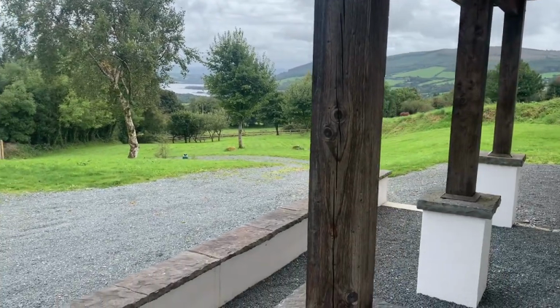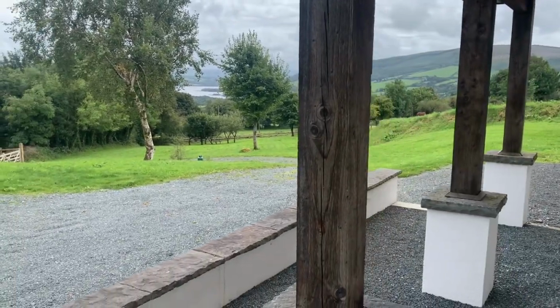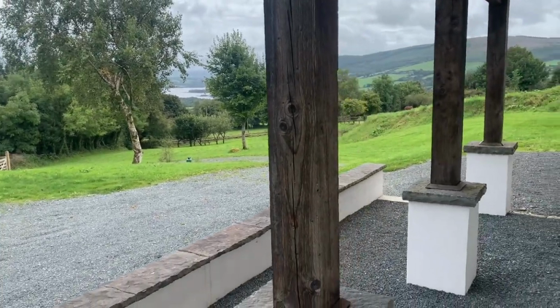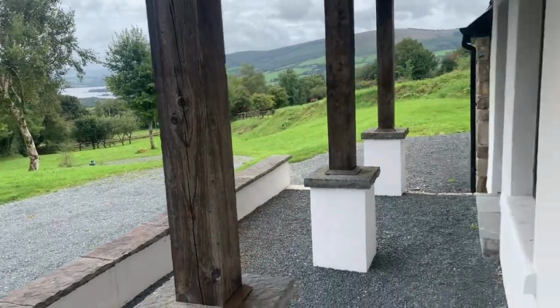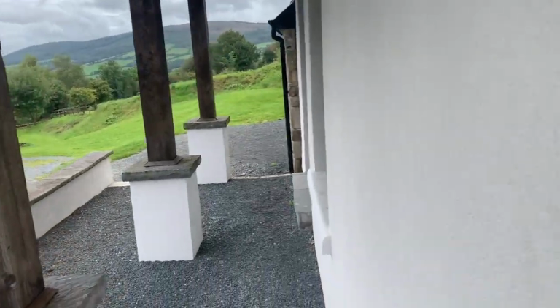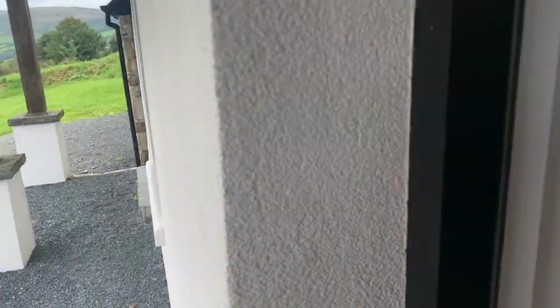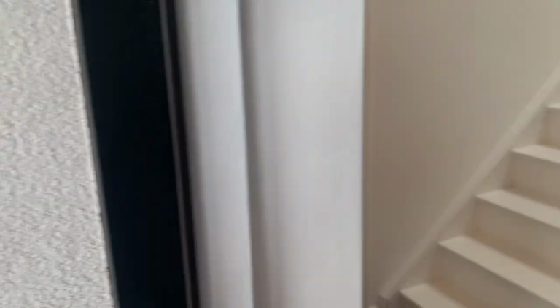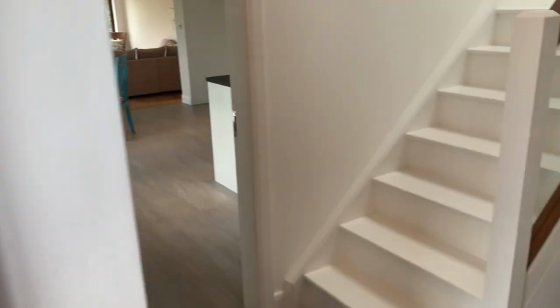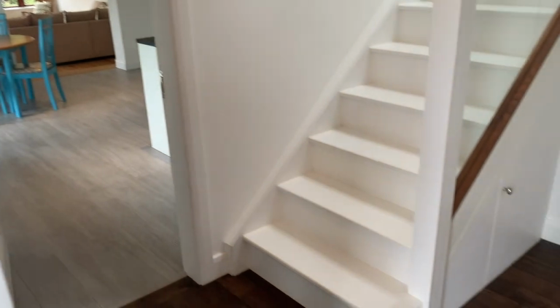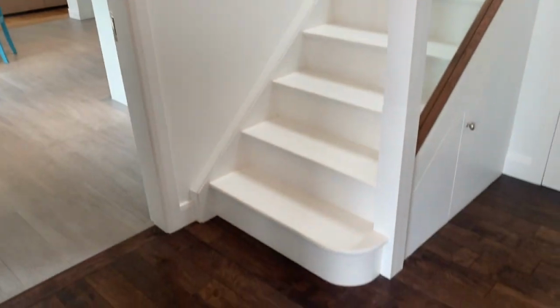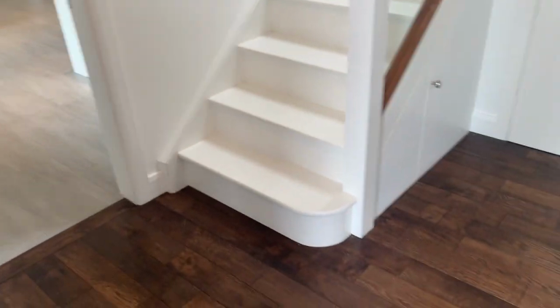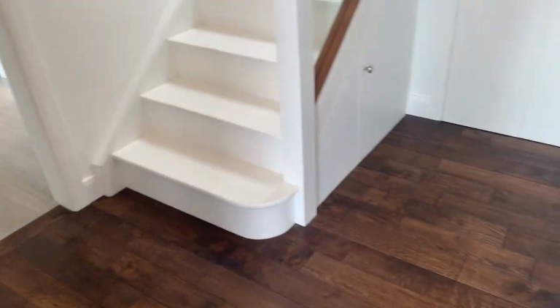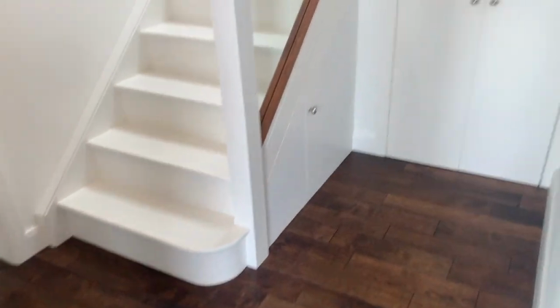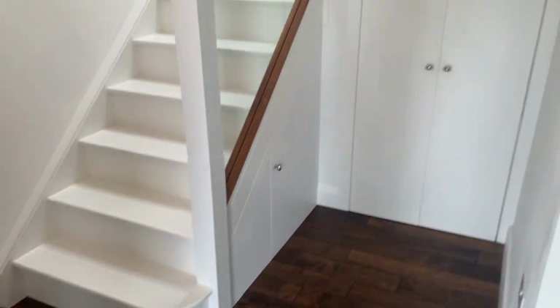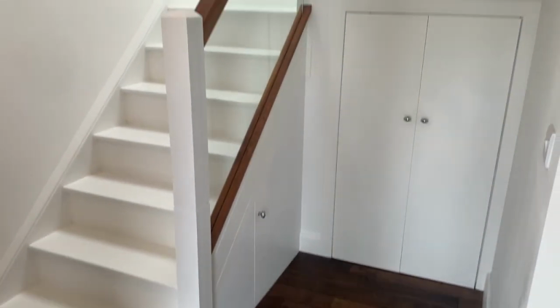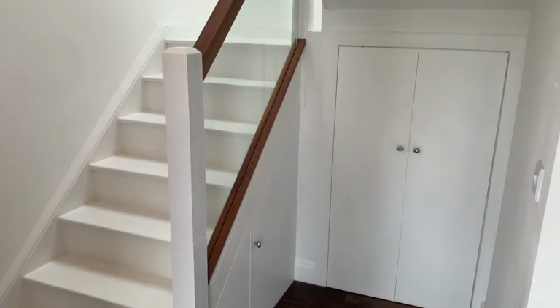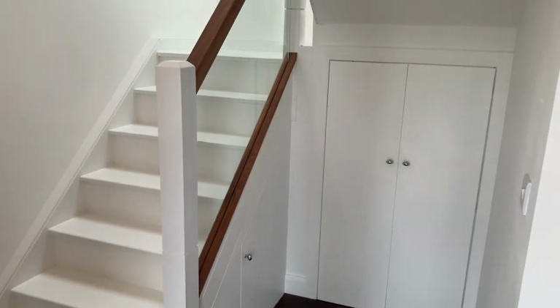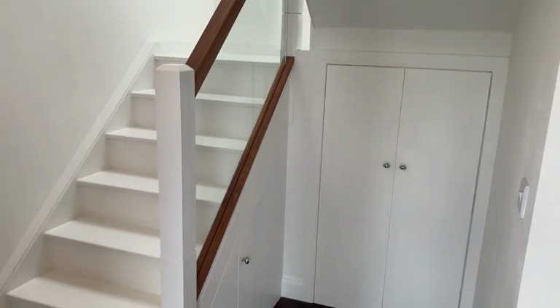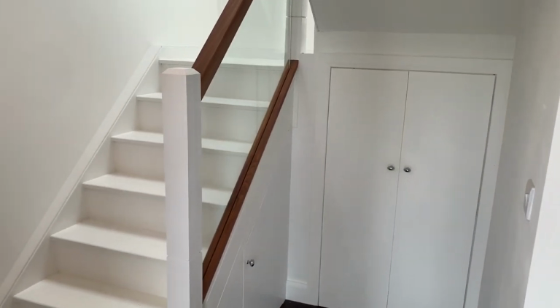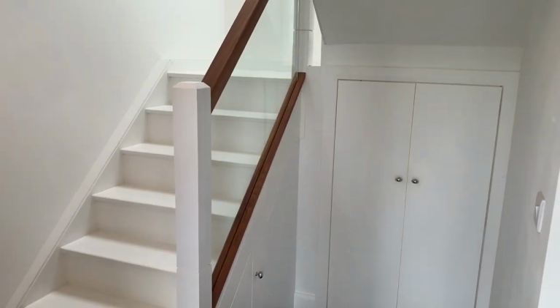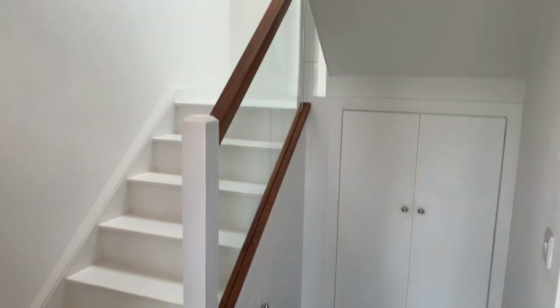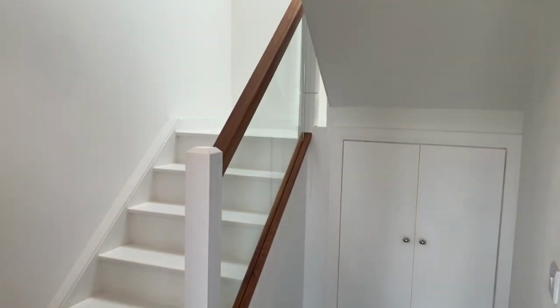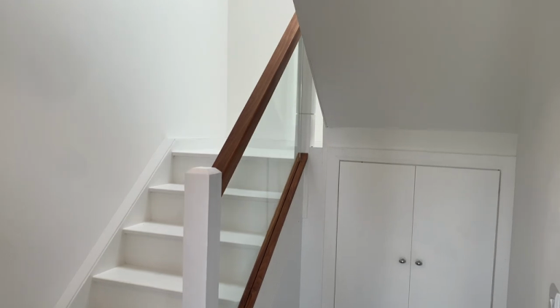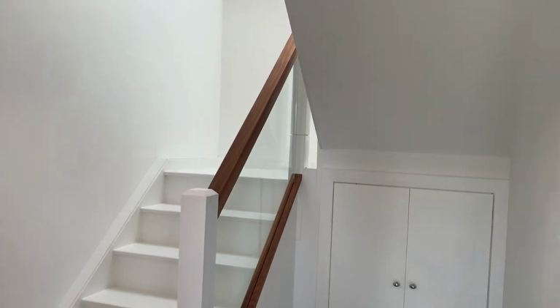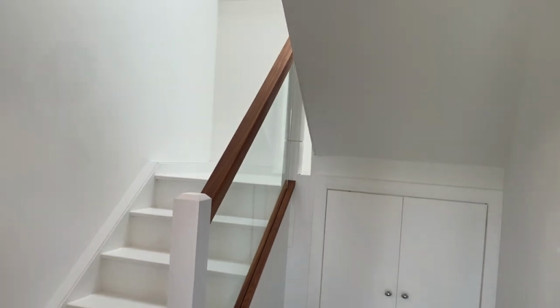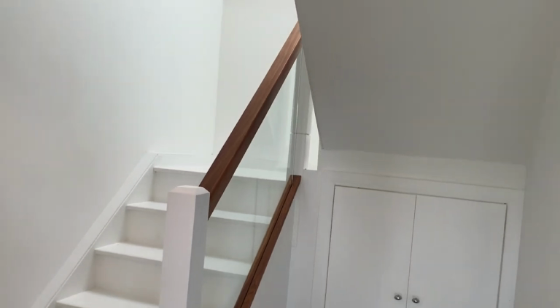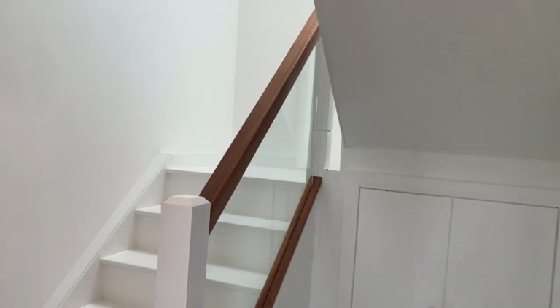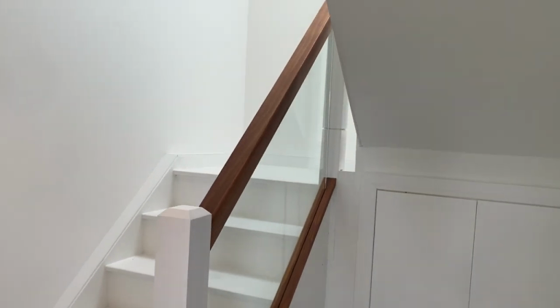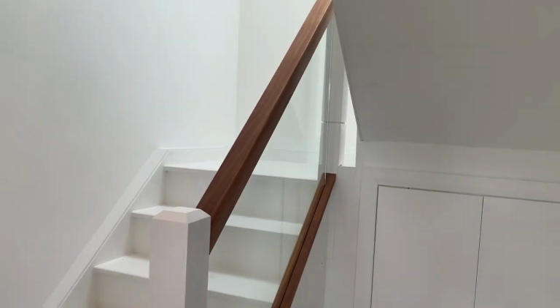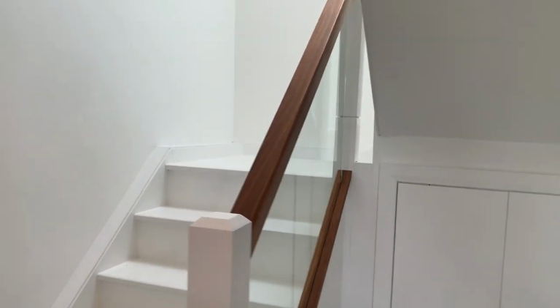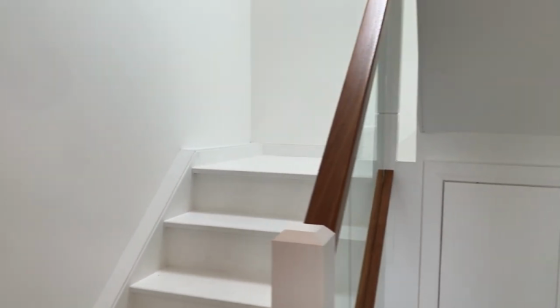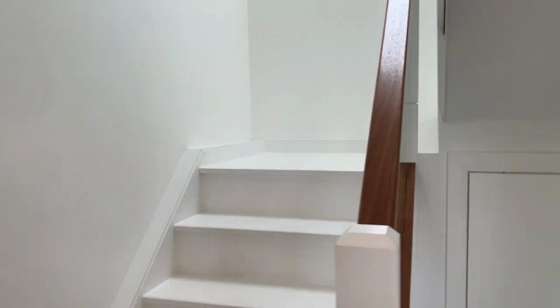Coming to our main entrance hallway, we have our timber flooring, under stairs storage, and stairs then leading to our first floor bedrooms.